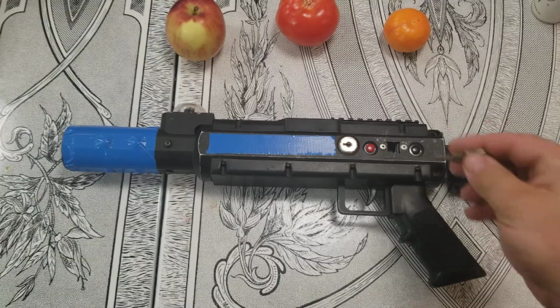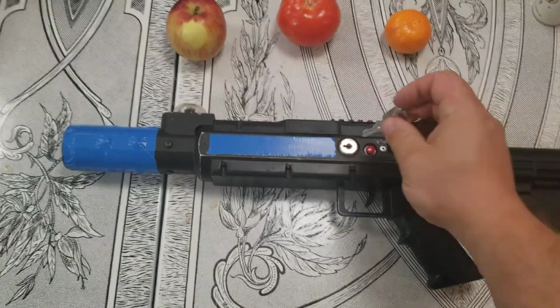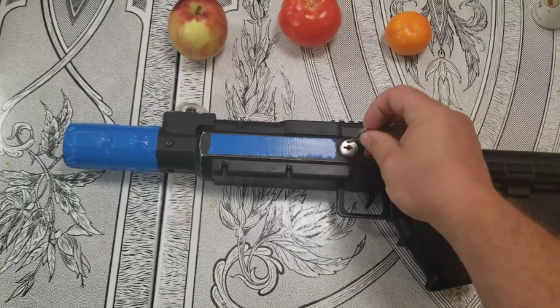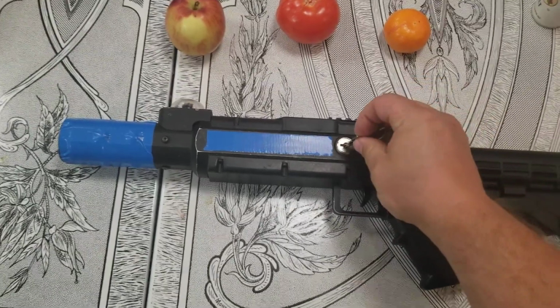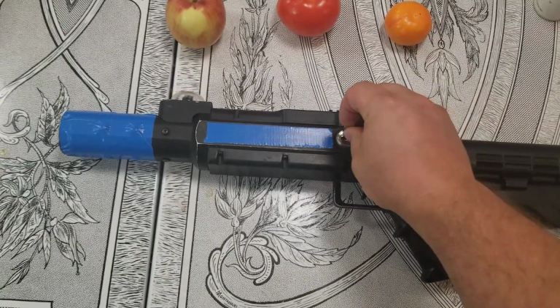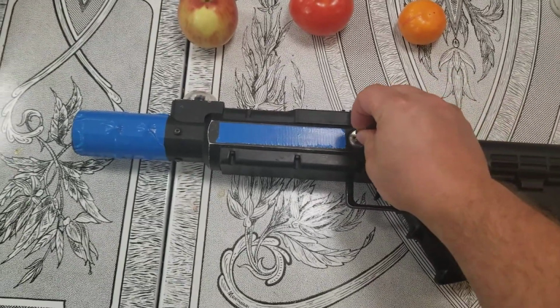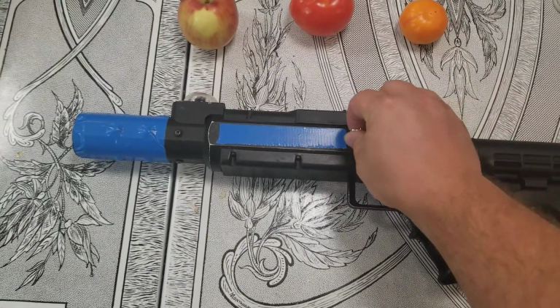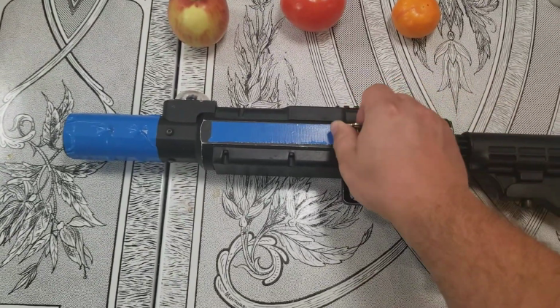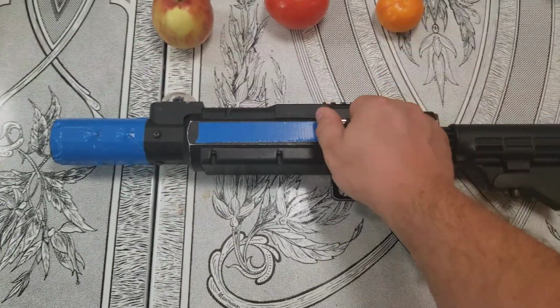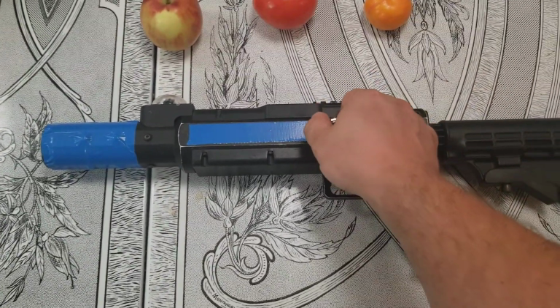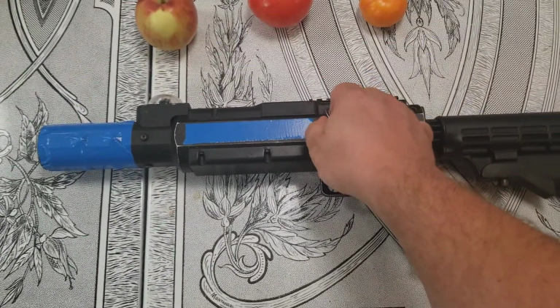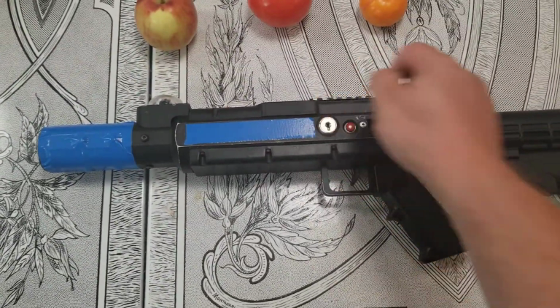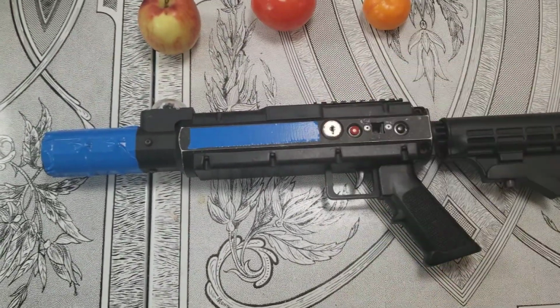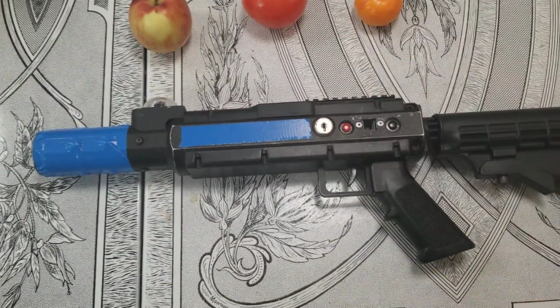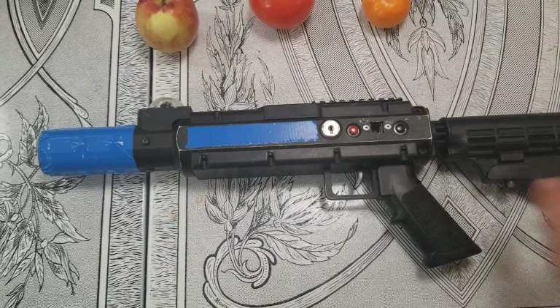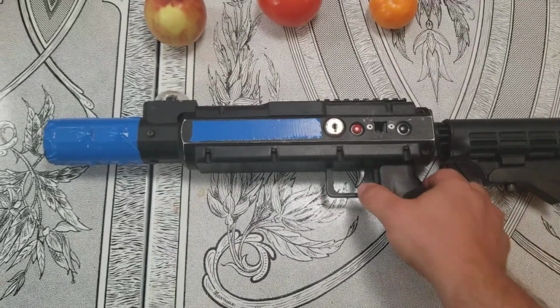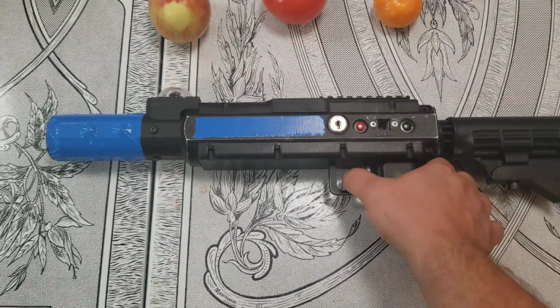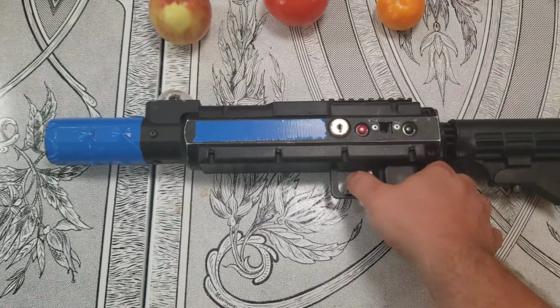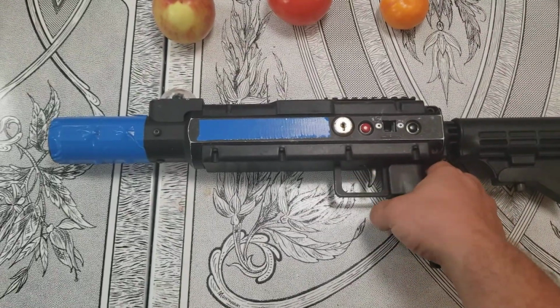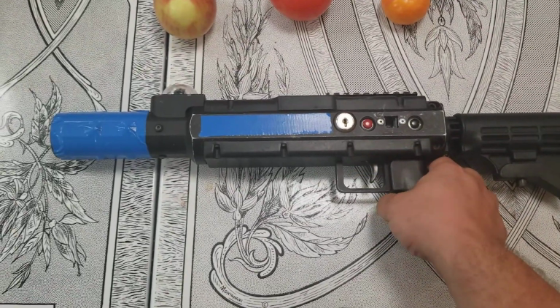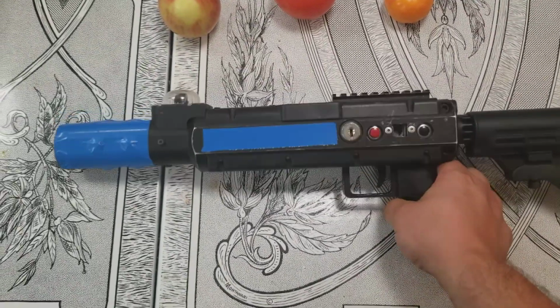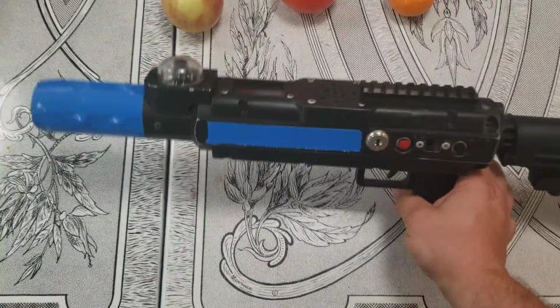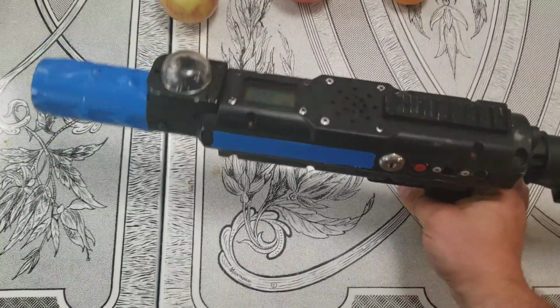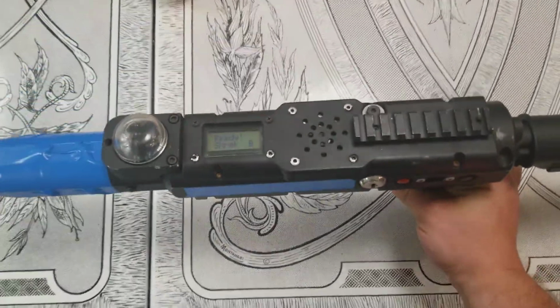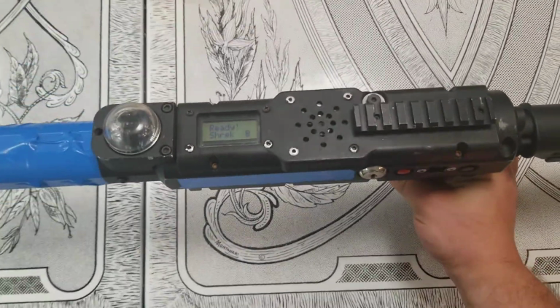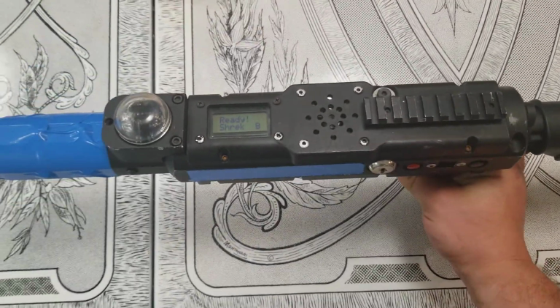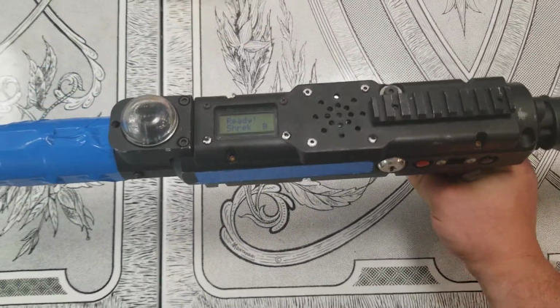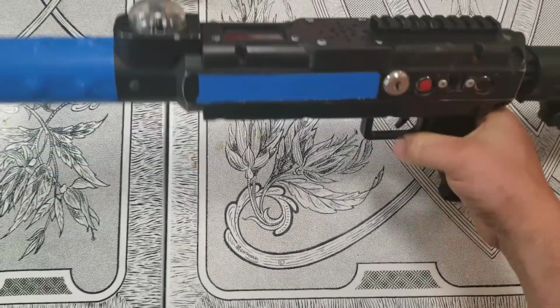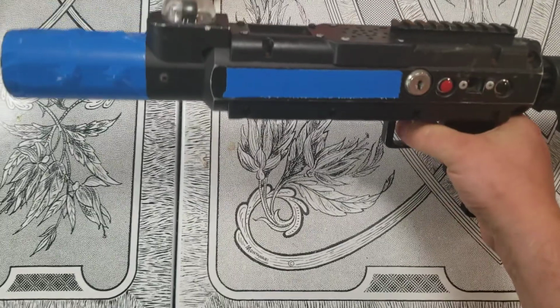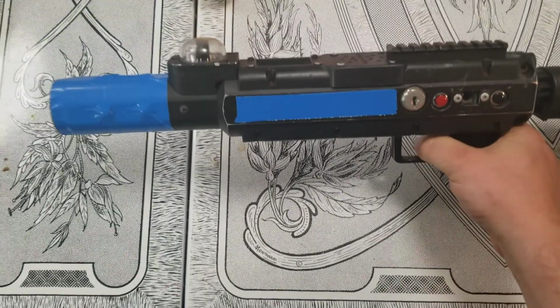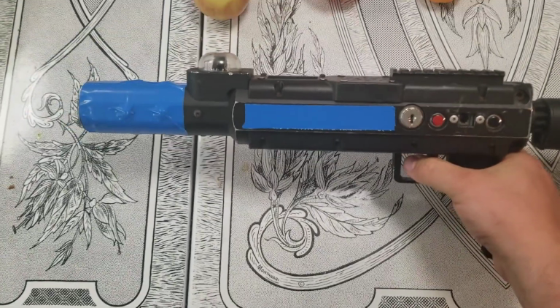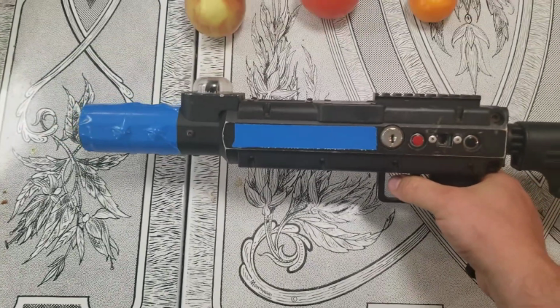This is the Adventure Sports Stinger. It looks very similar to a Star Wars Blaster. As it starts its game countdown, I'll show you what it sounds like.